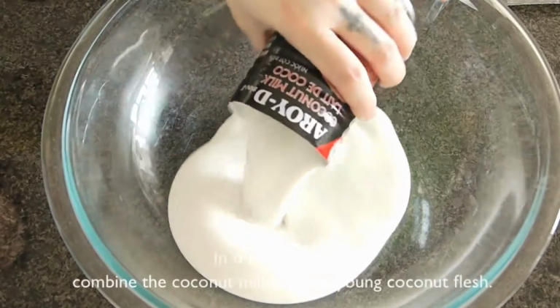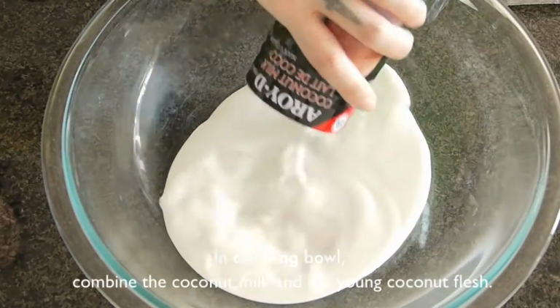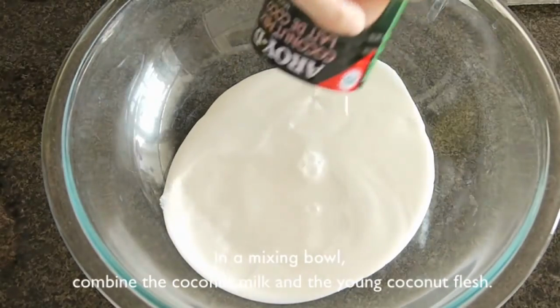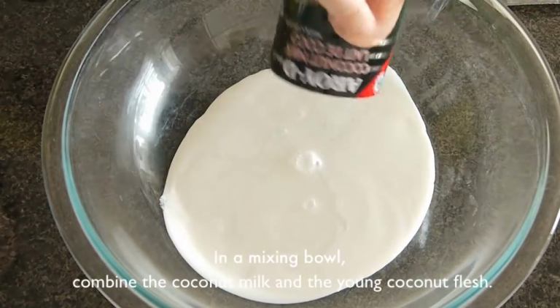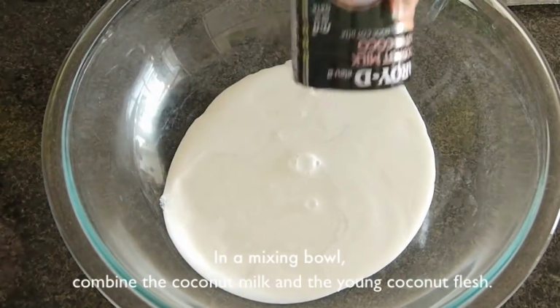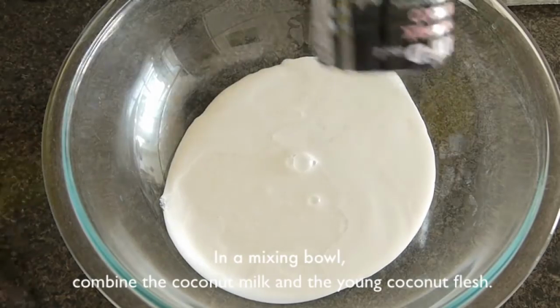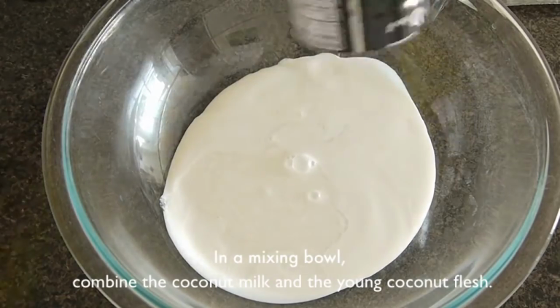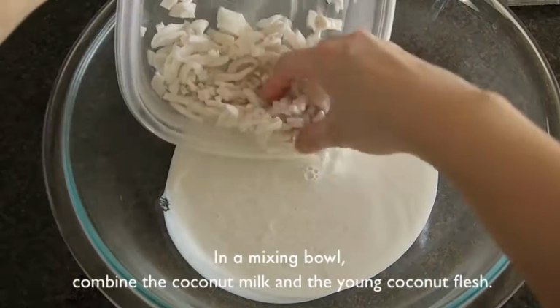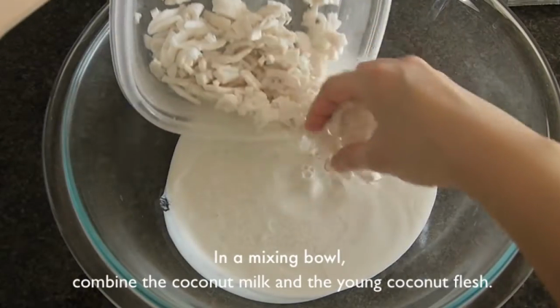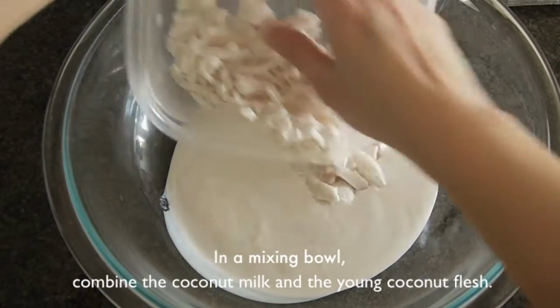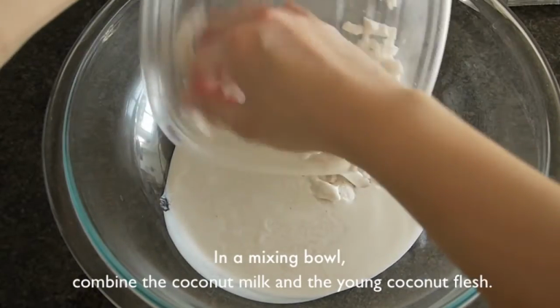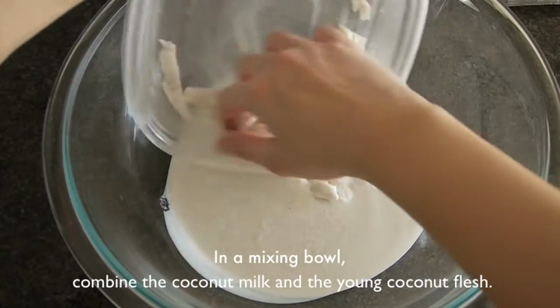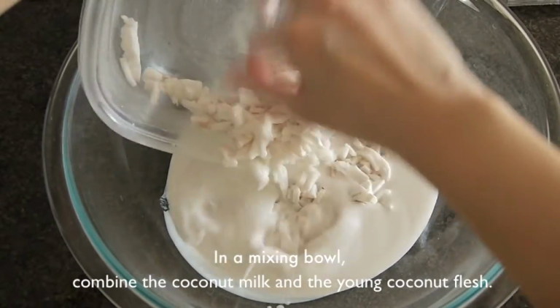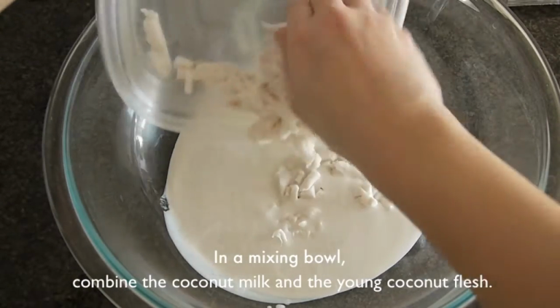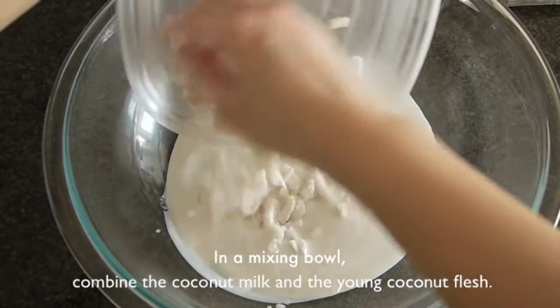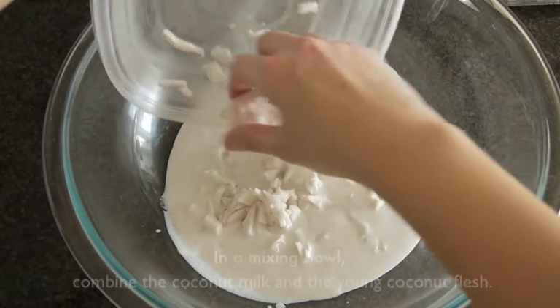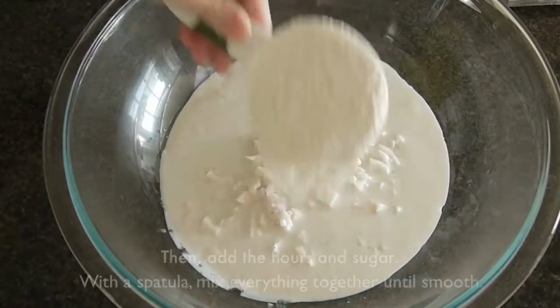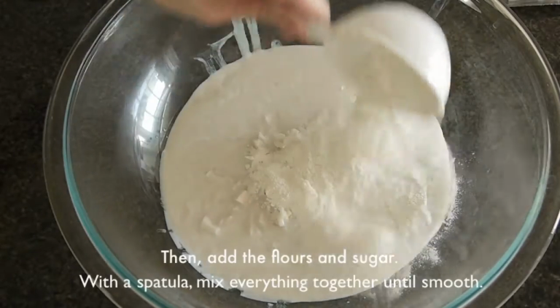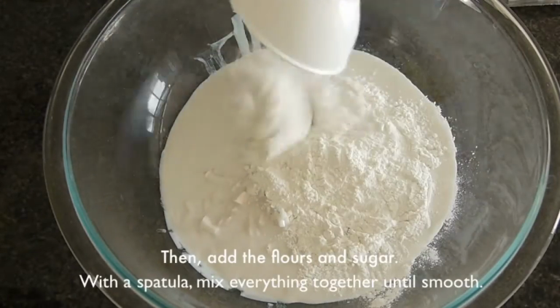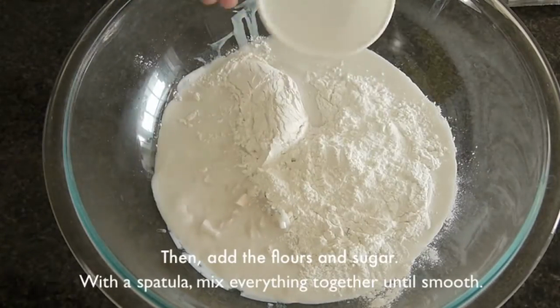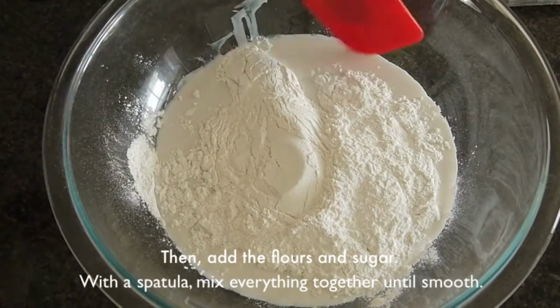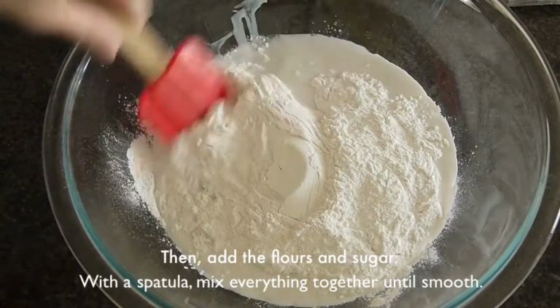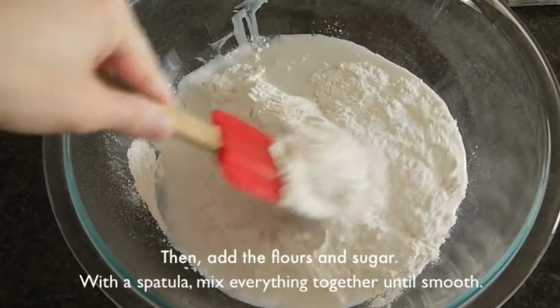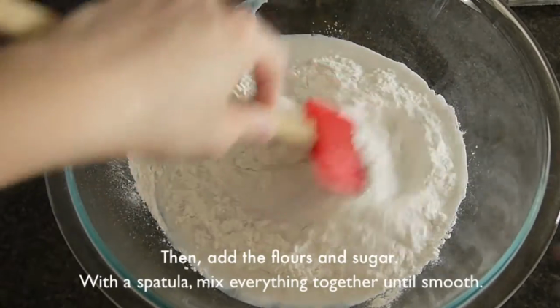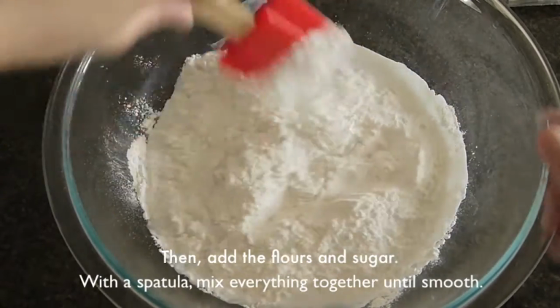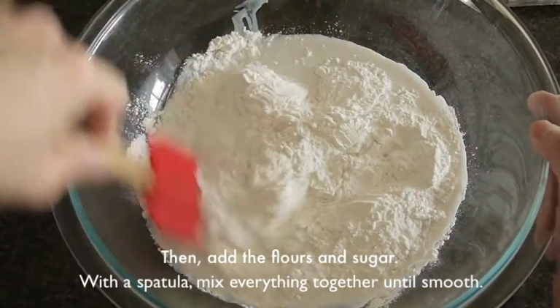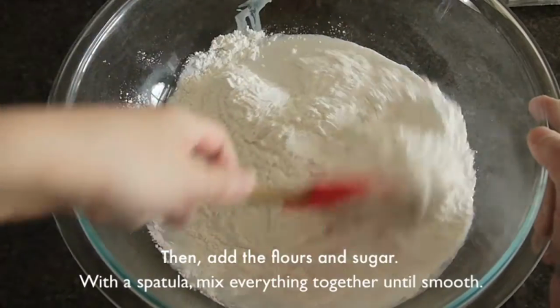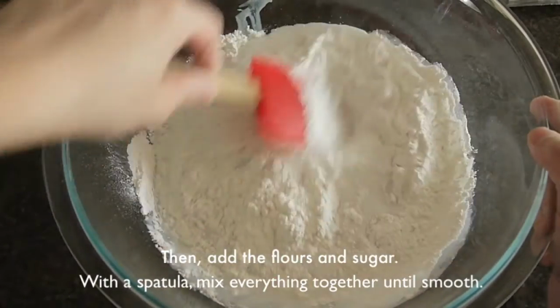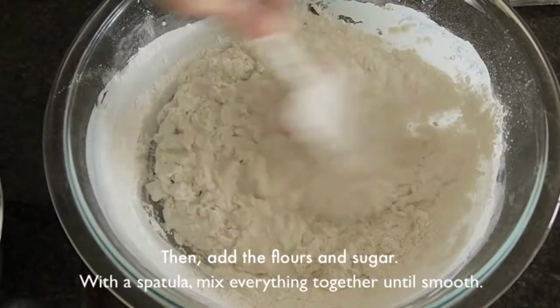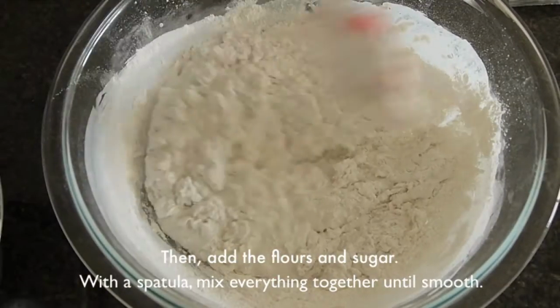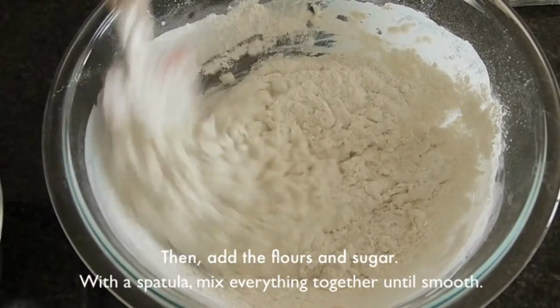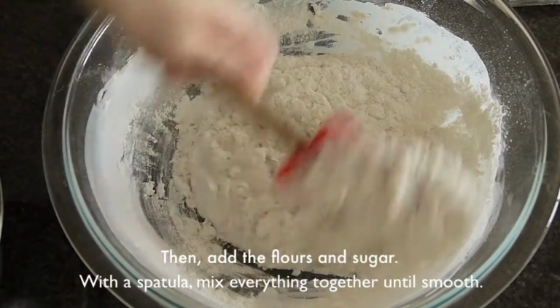In a big mixing bowl, combine the coconut milk and the young coconut flesh. Then add the flours and sugar. With a spatula, mix everything together until smooth.